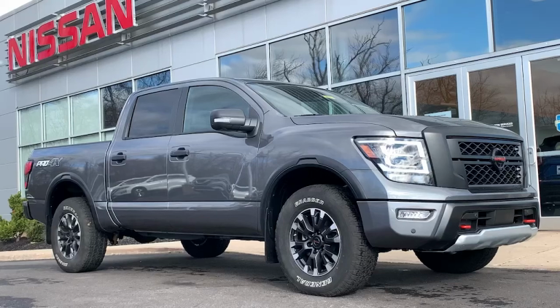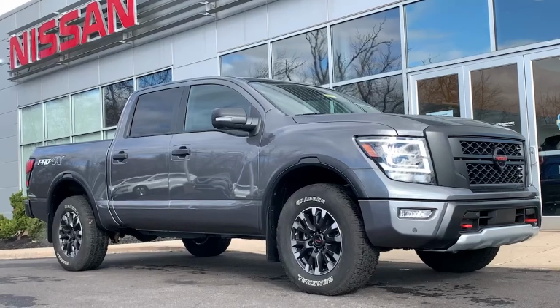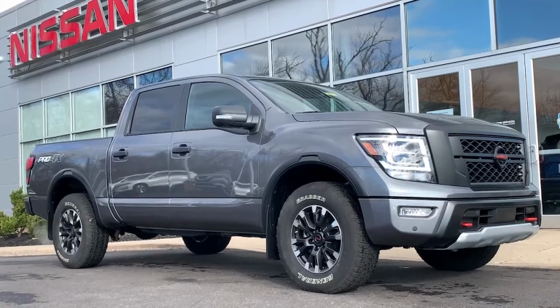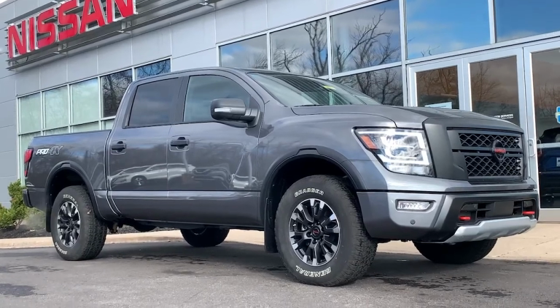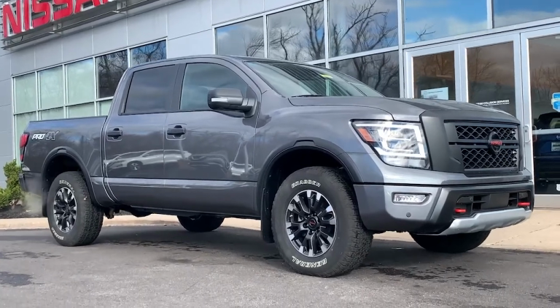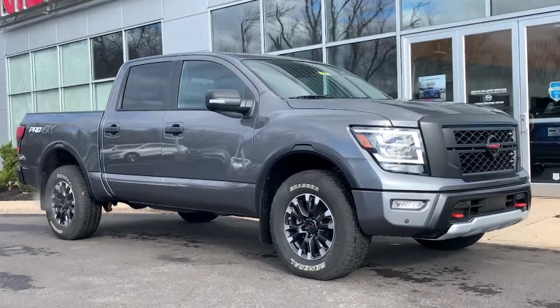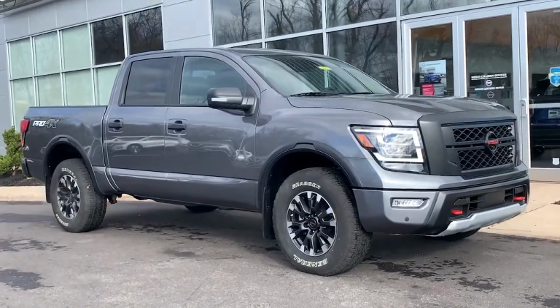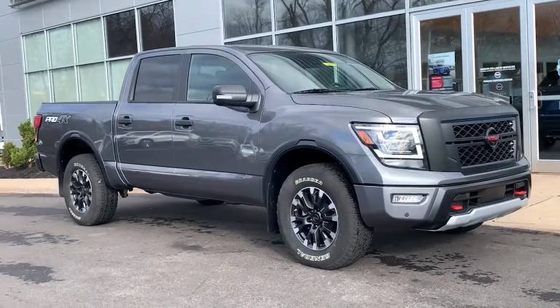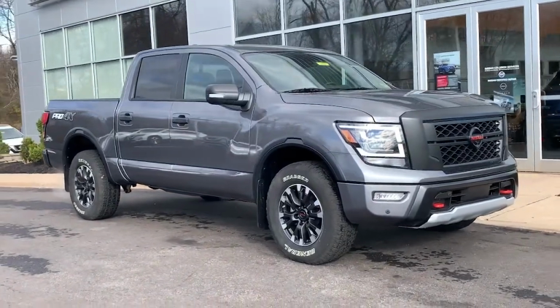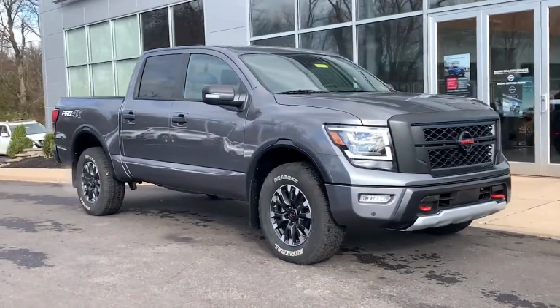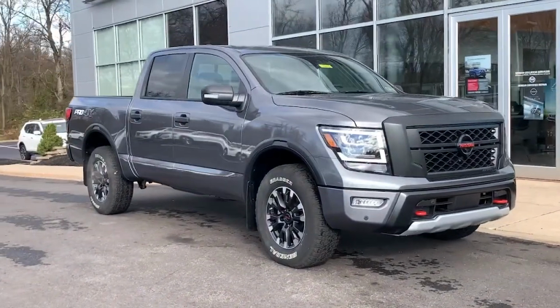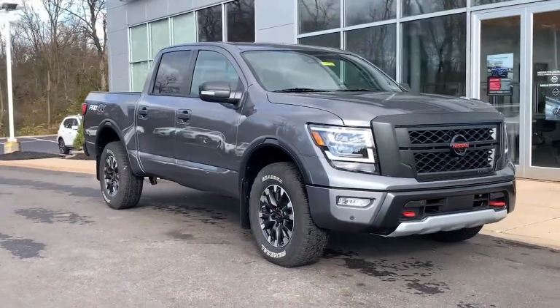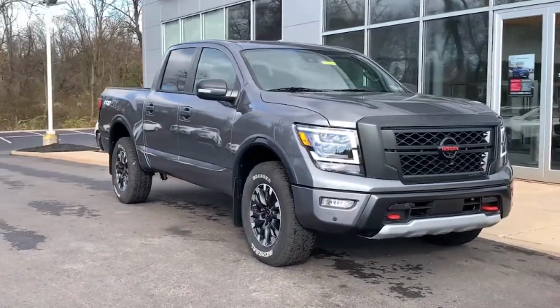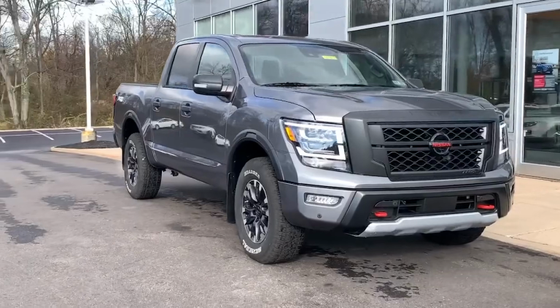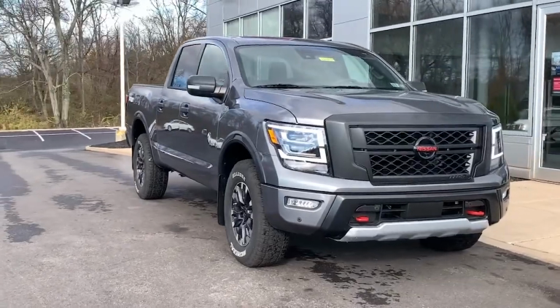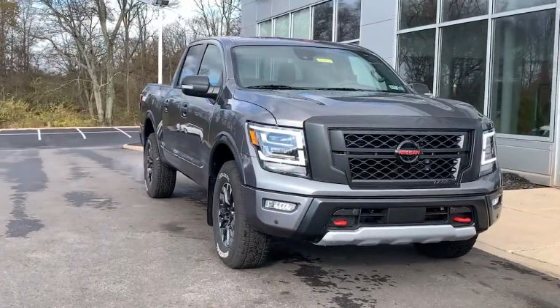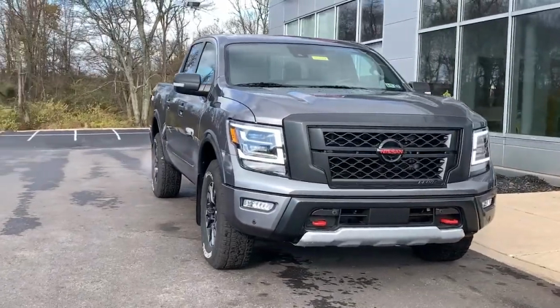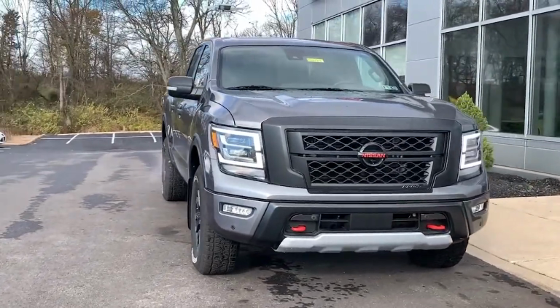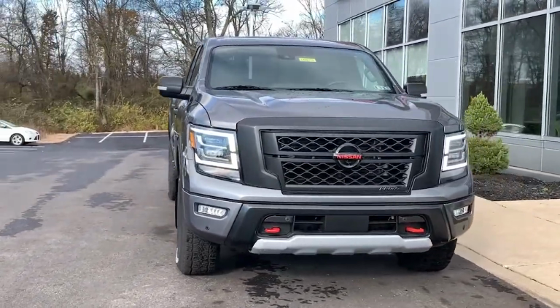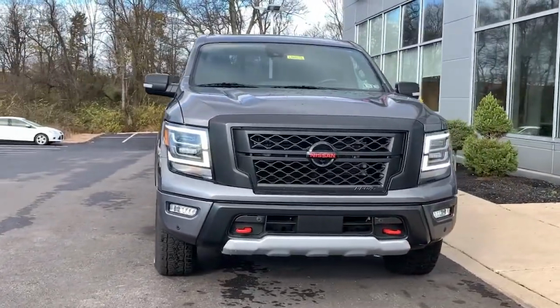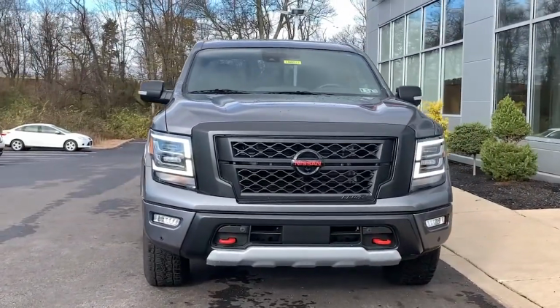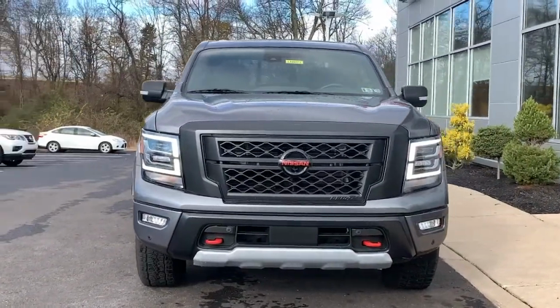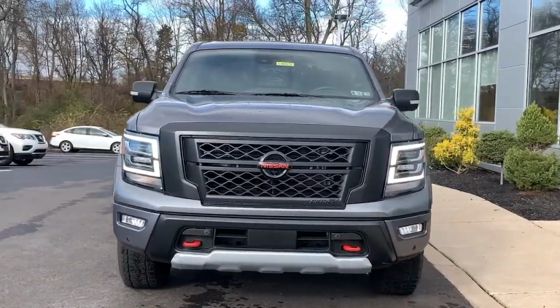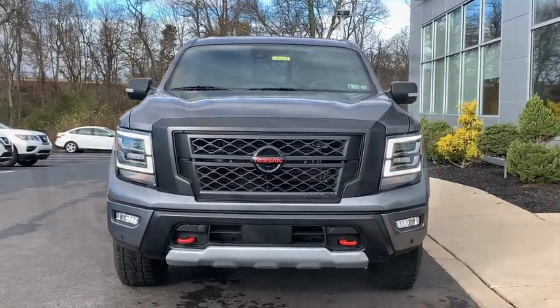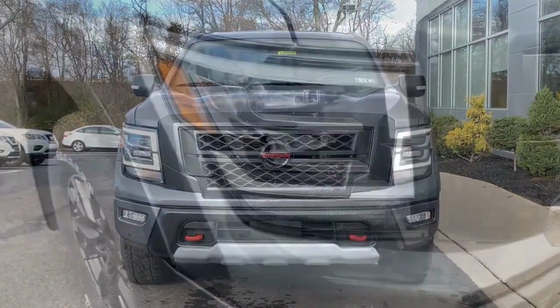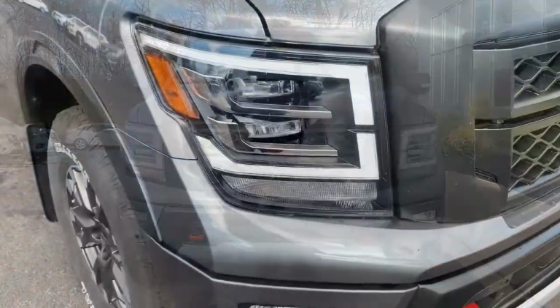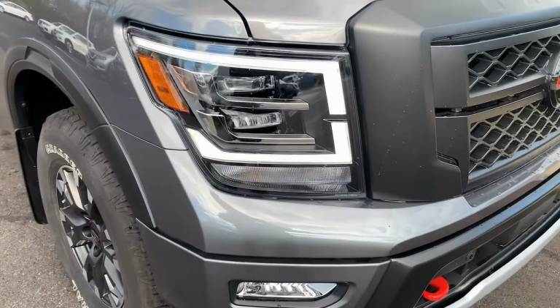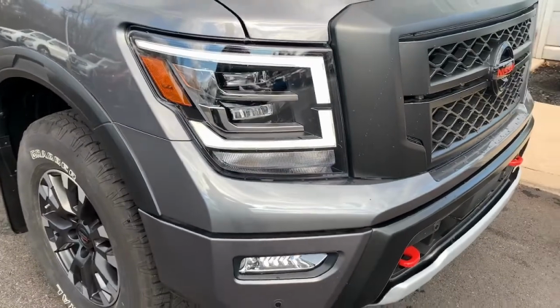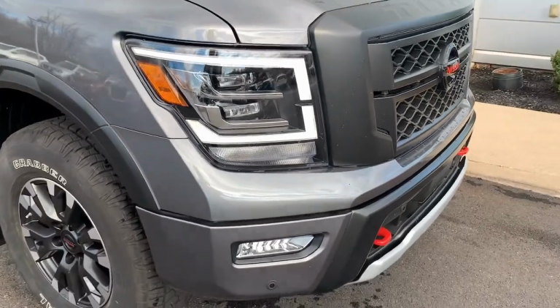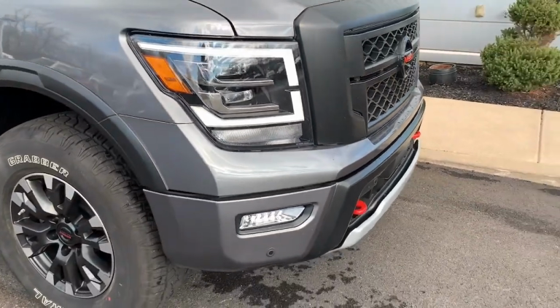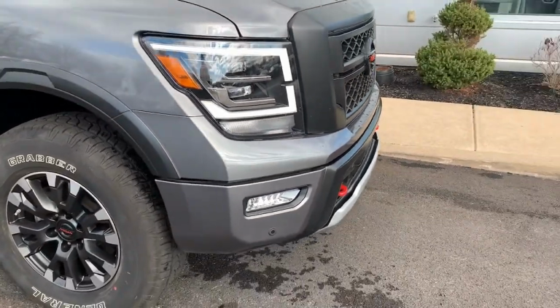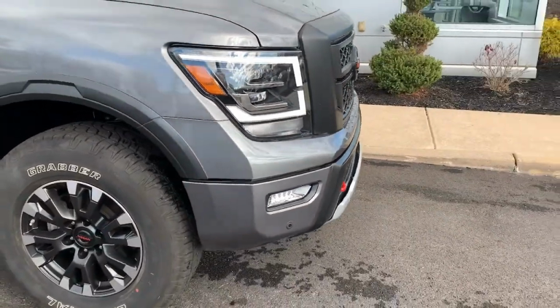Look no further than the 2022 Nissan Titan. You'll love the comfort of this handsome Titan — its serene cabin, luxurious seating, and quick acceleration elevate every excursion.